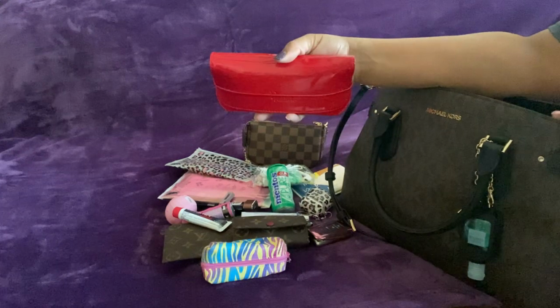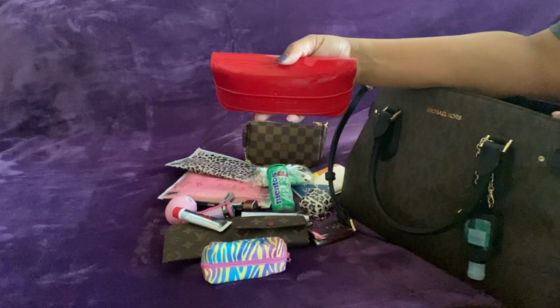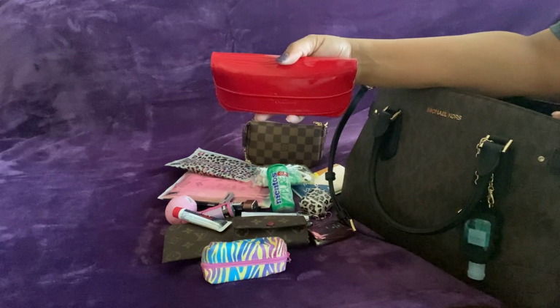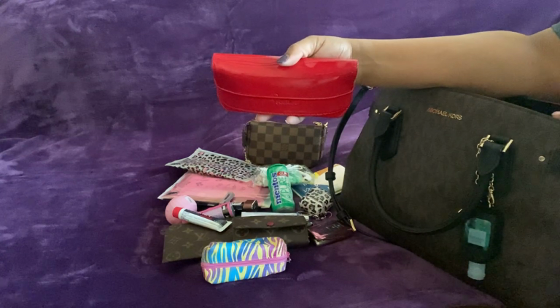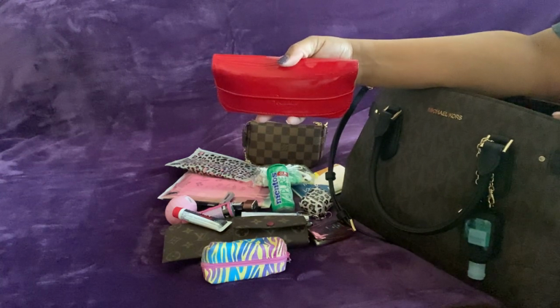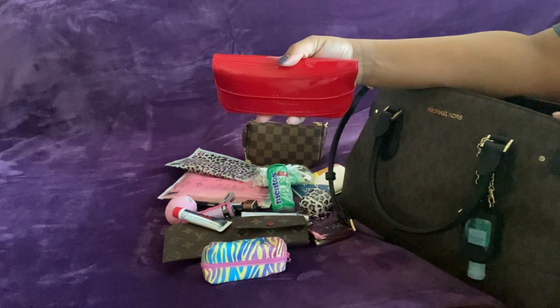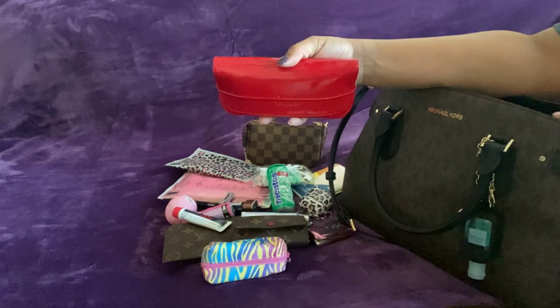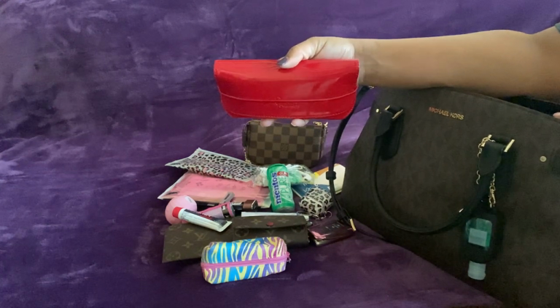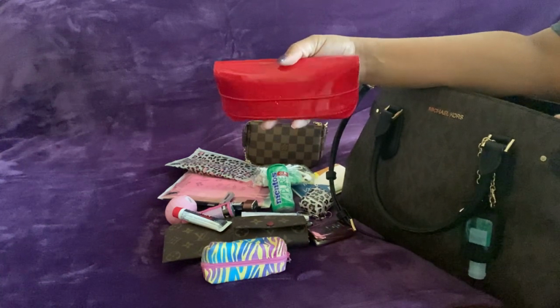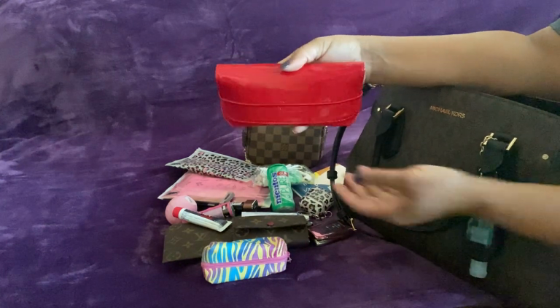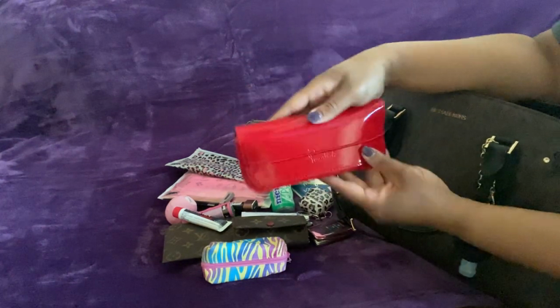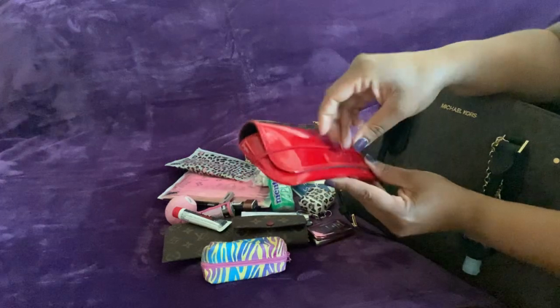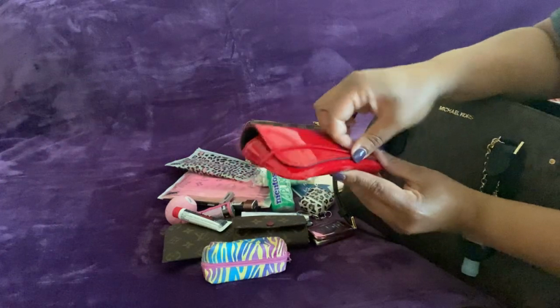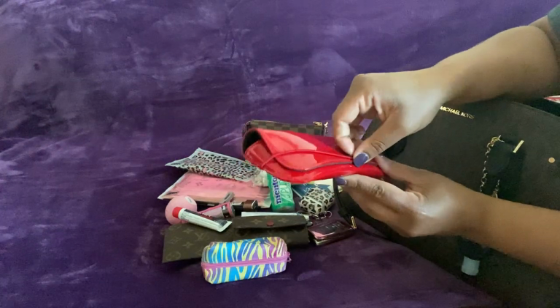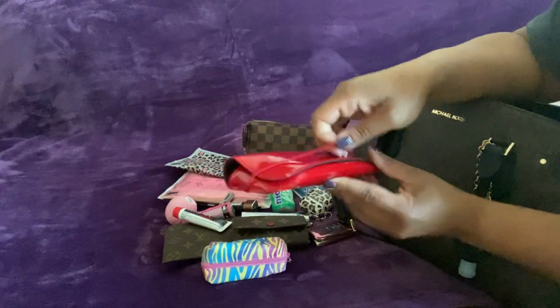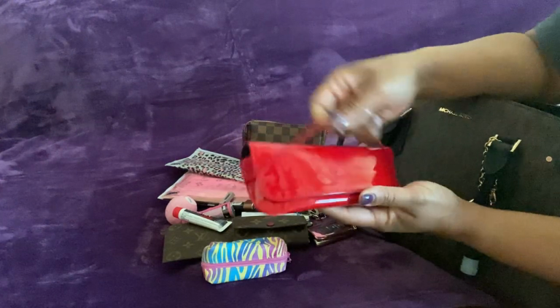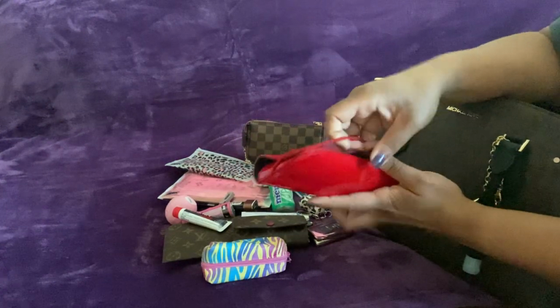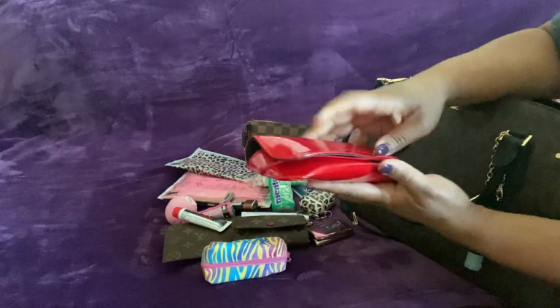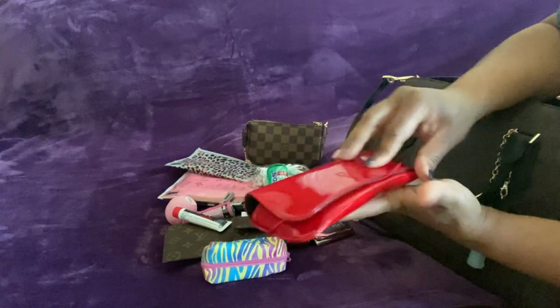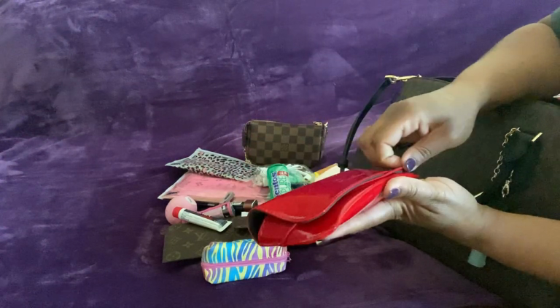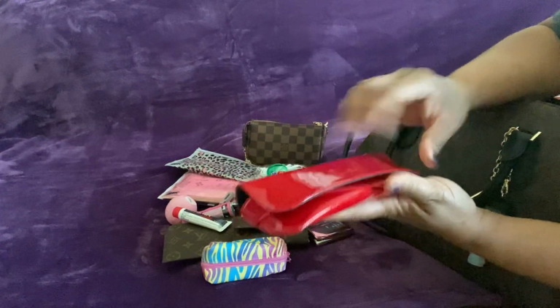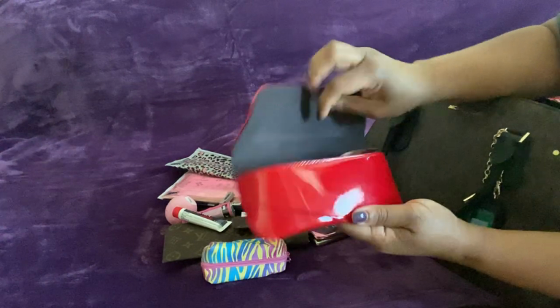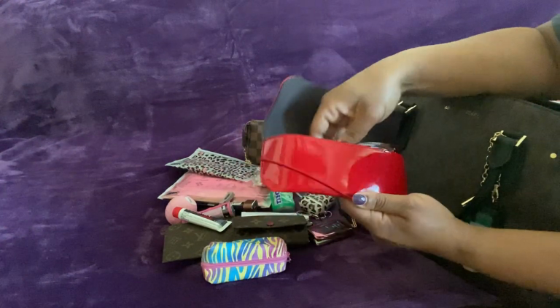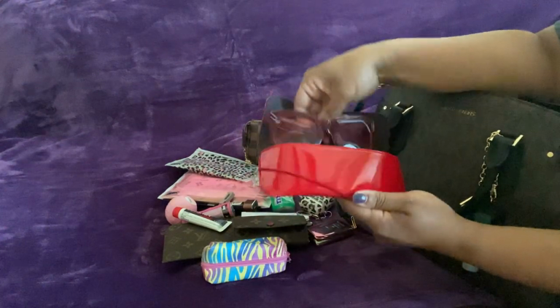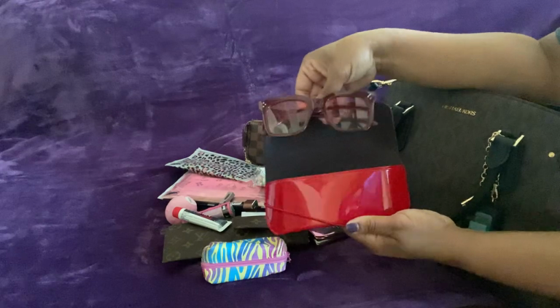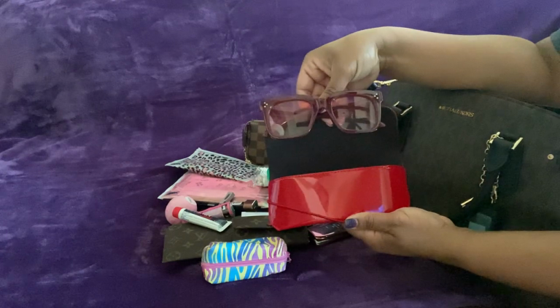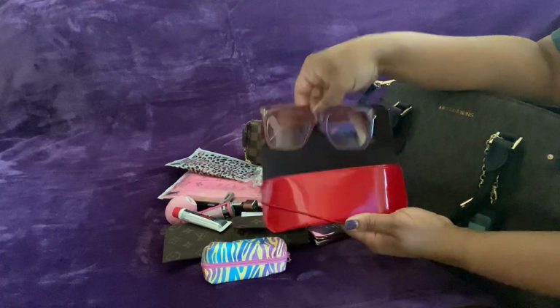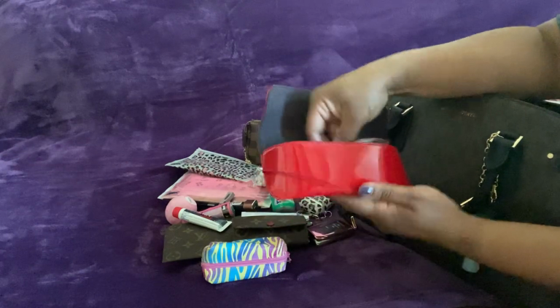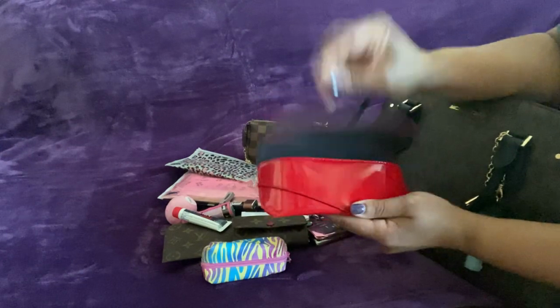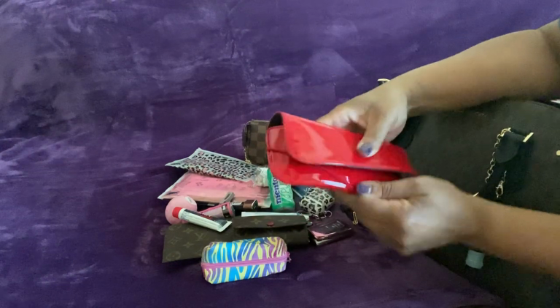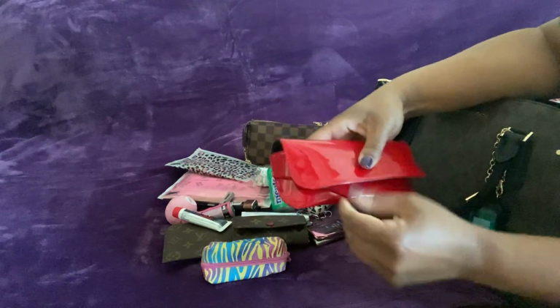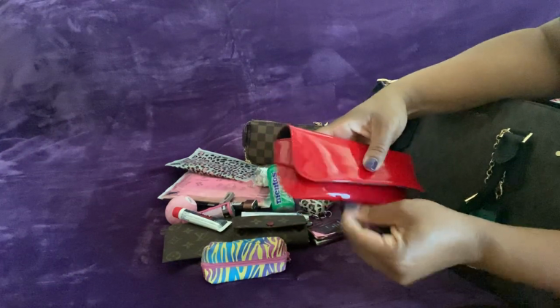My sunglasses — son's trying to come in the door but it's locked, he's going around. I think I showed y'all these last time. They're from Amazon but I love them — kind of a burgundy color.